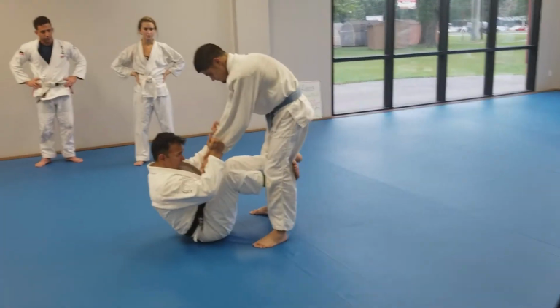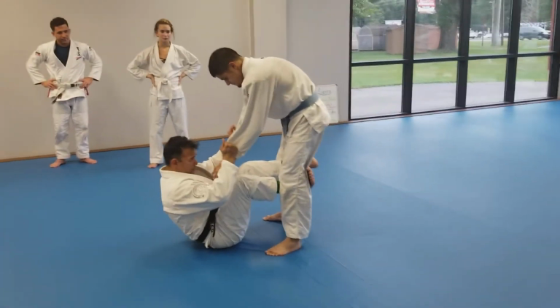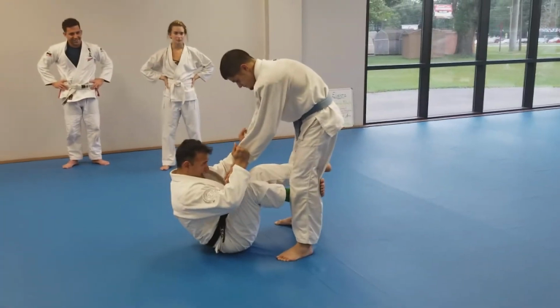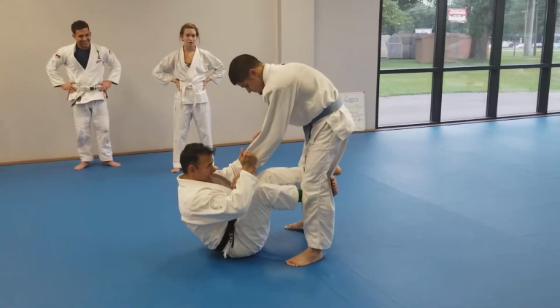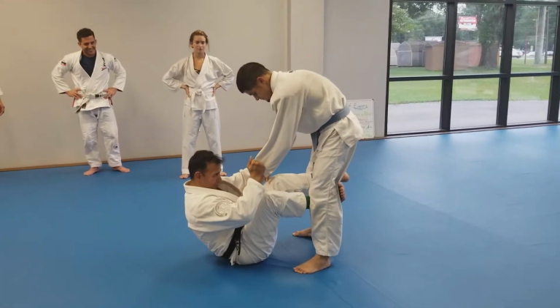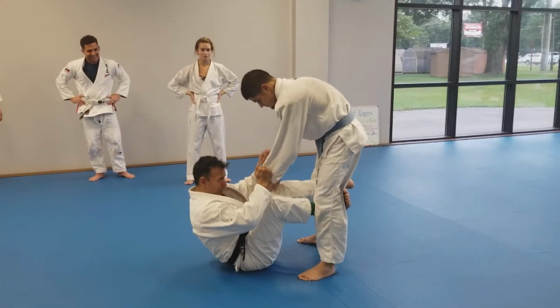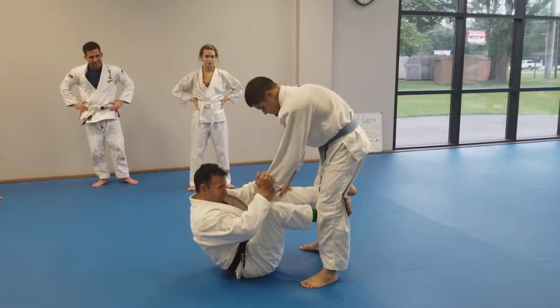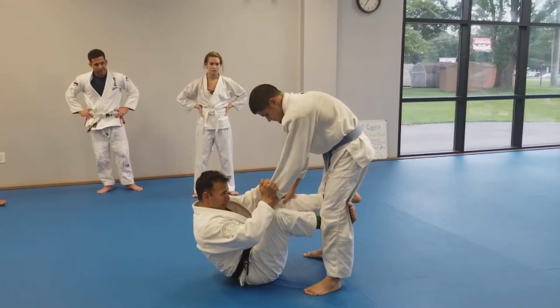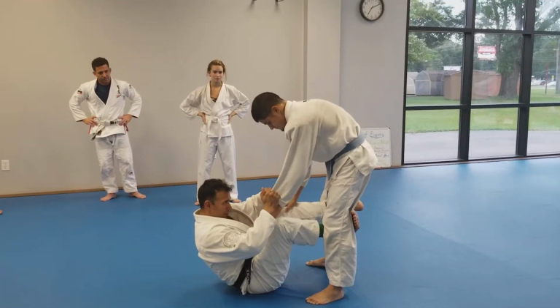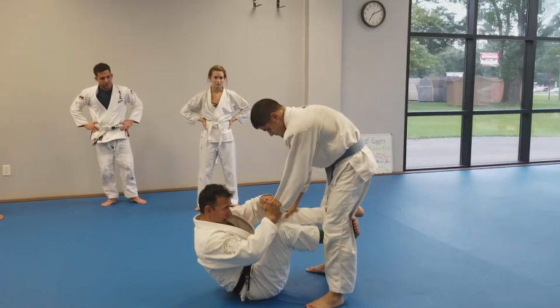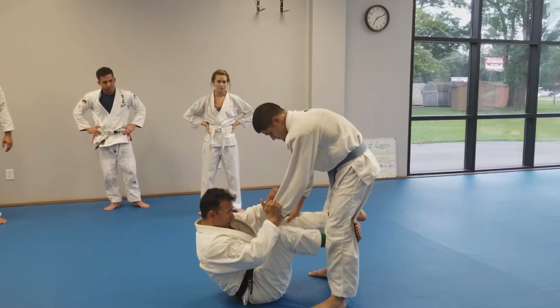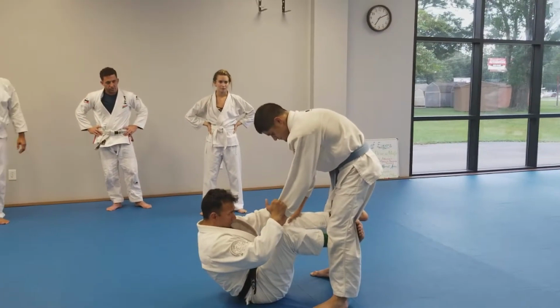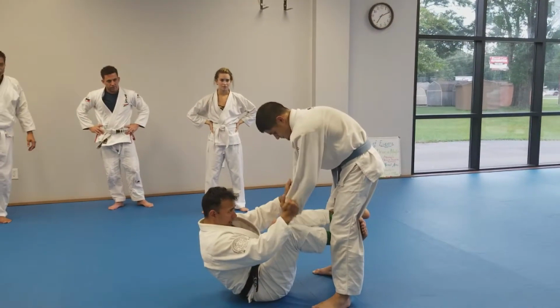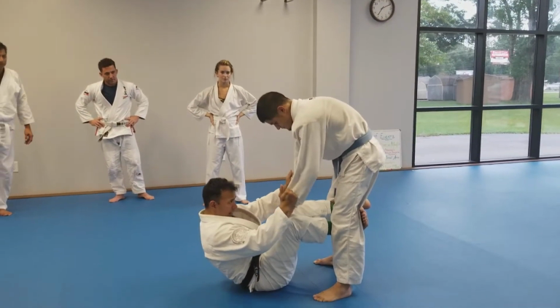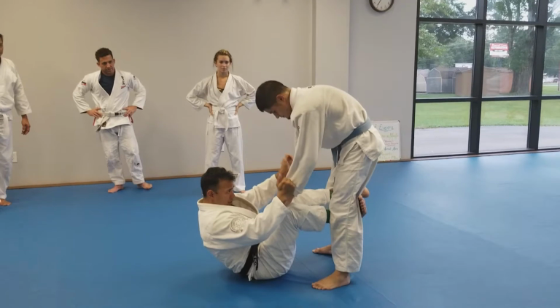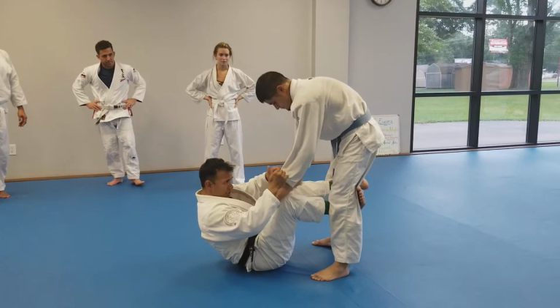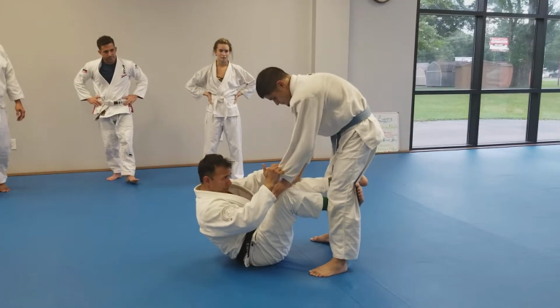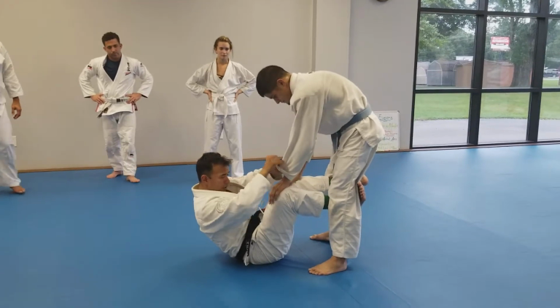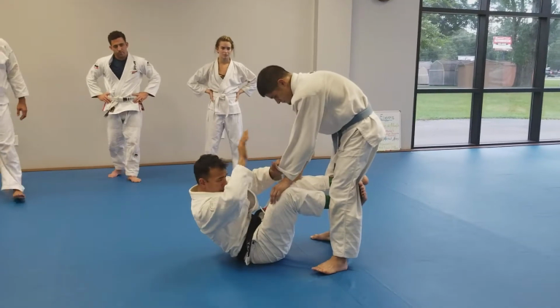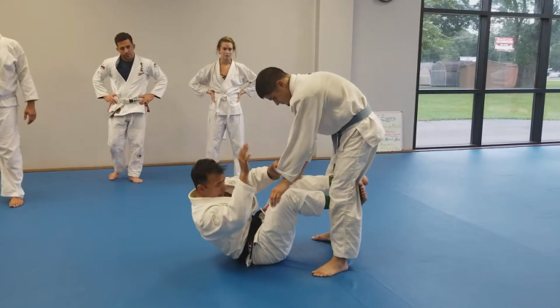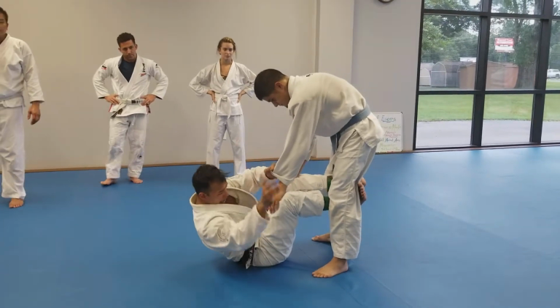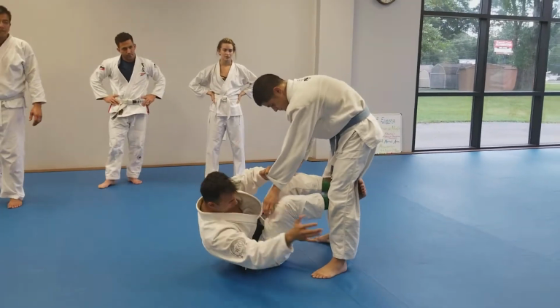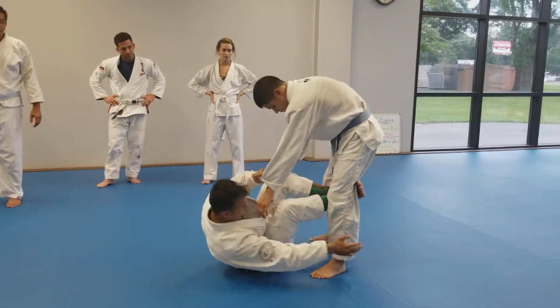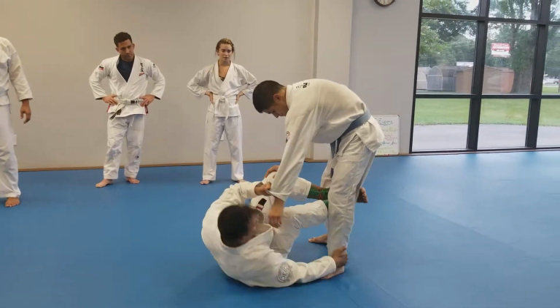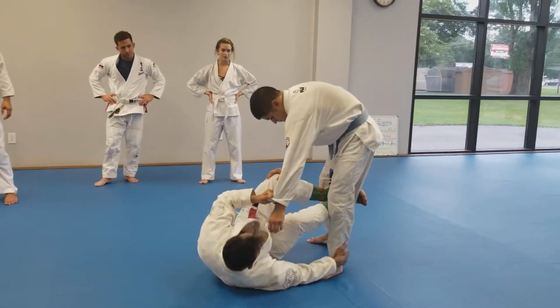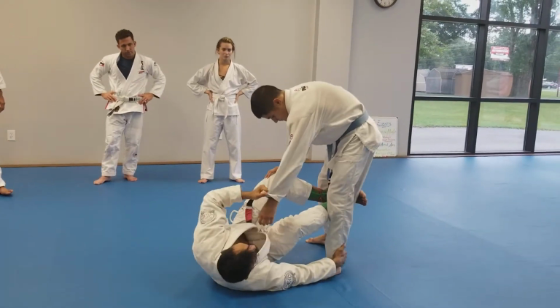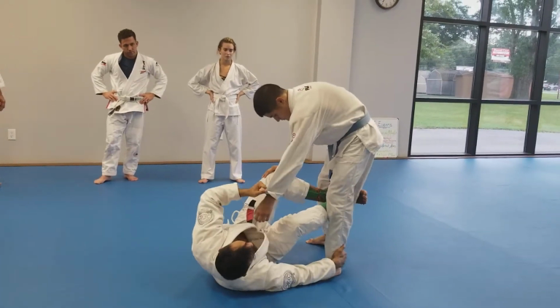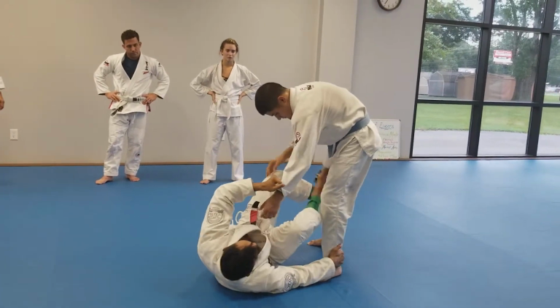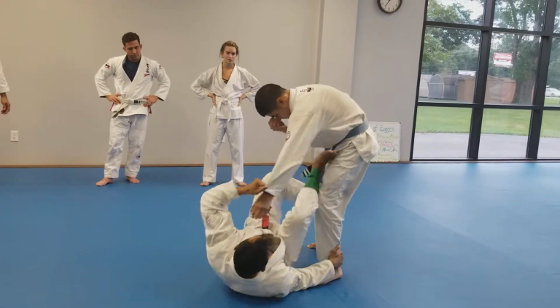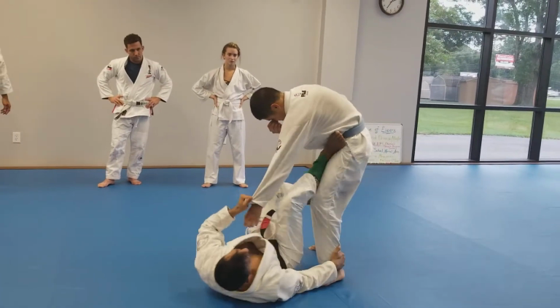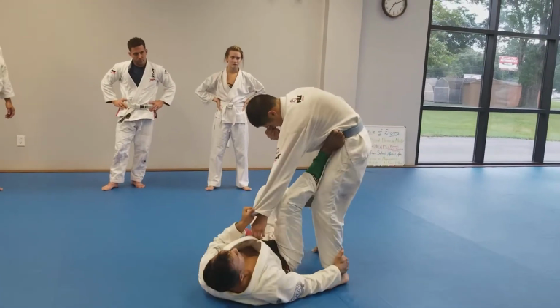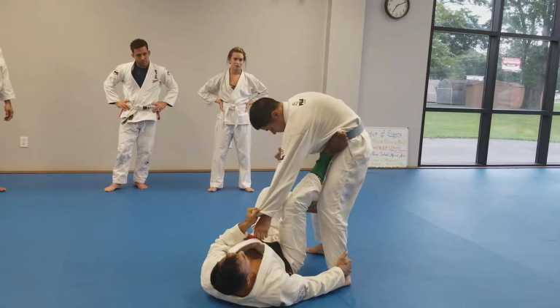Grips. Here, you switch. Here, switch. Same side, heel grip. Foot on the hip.